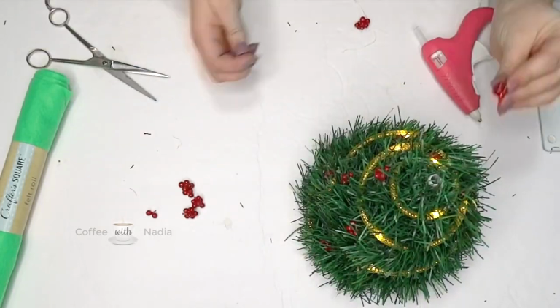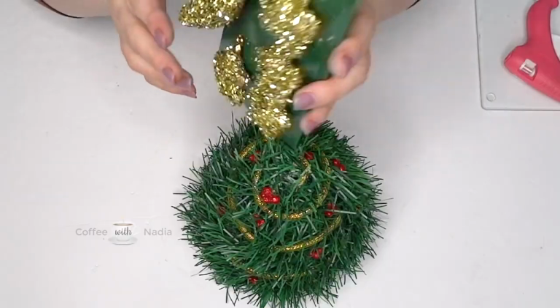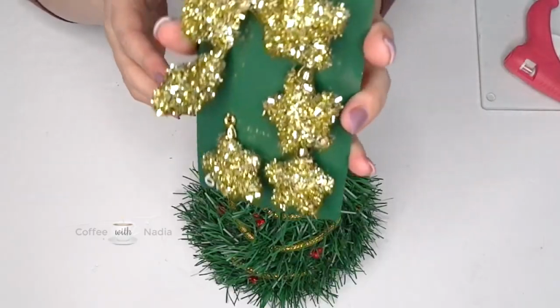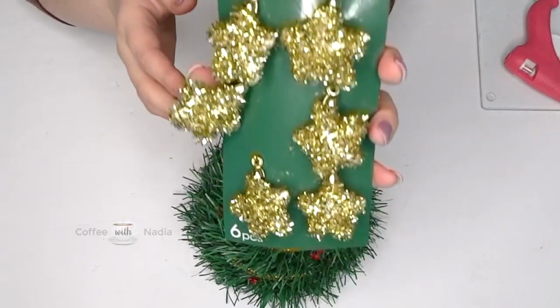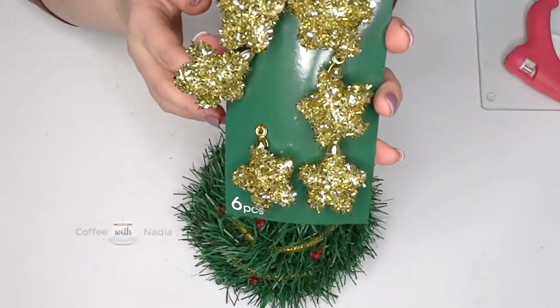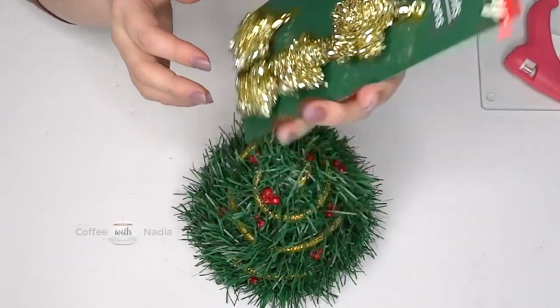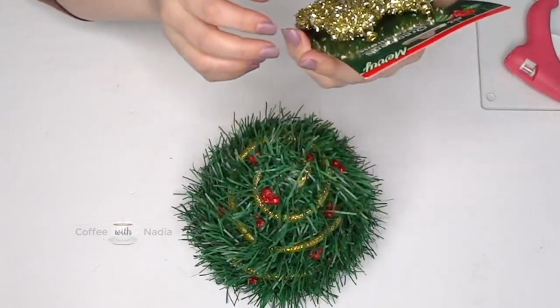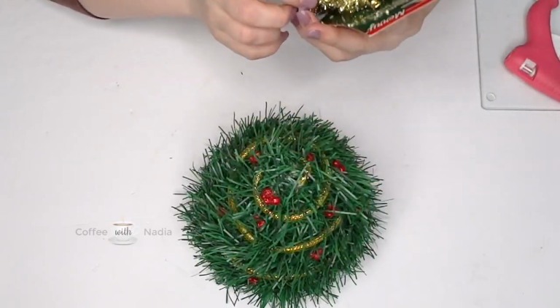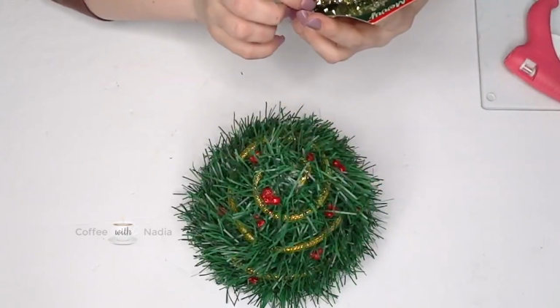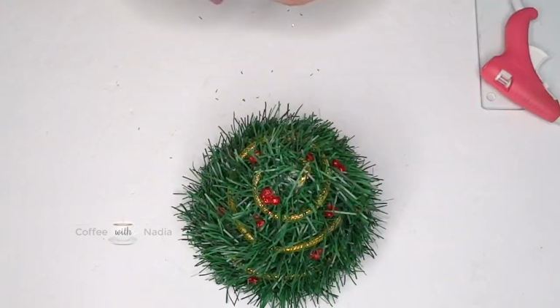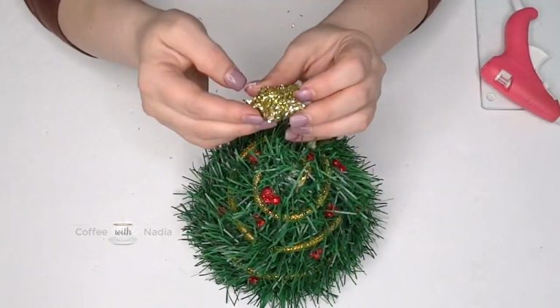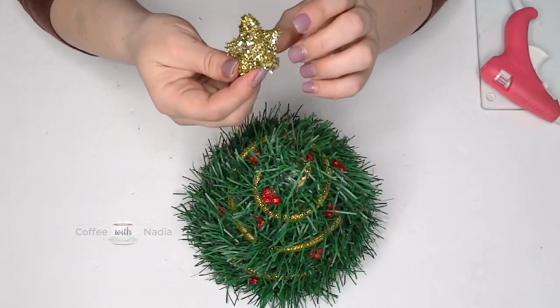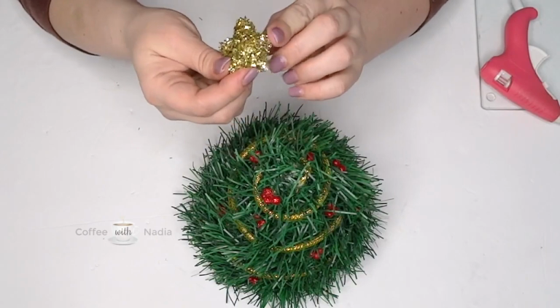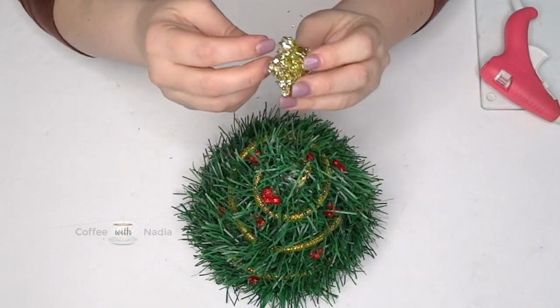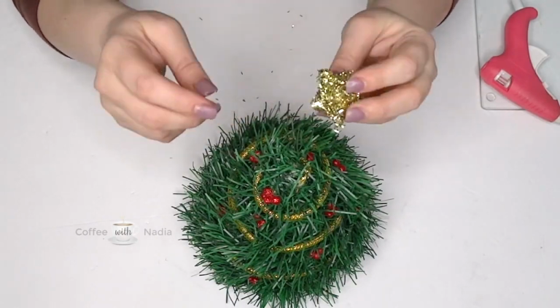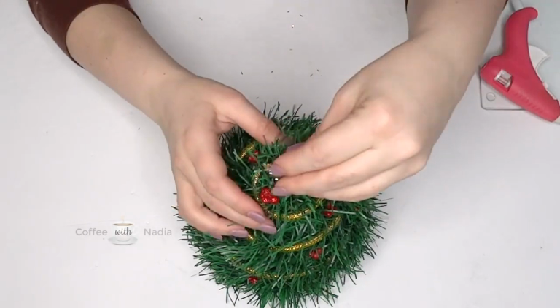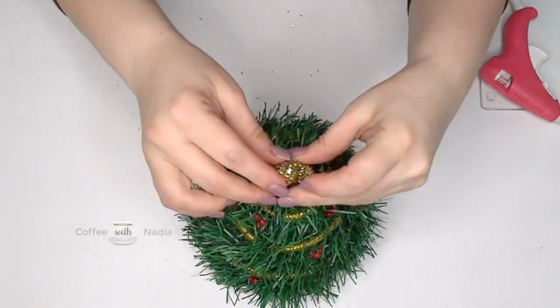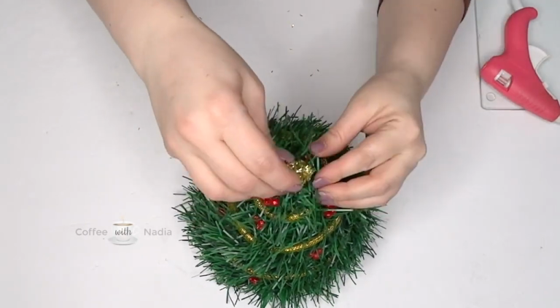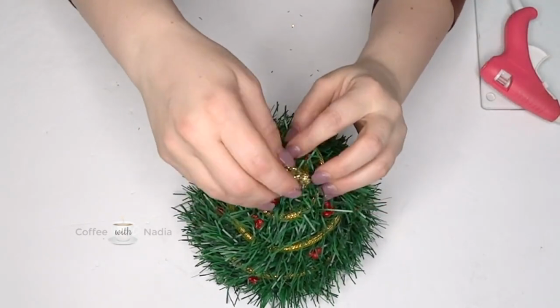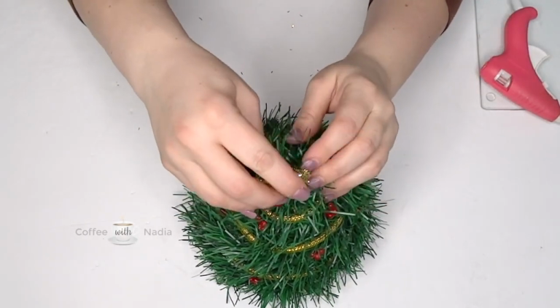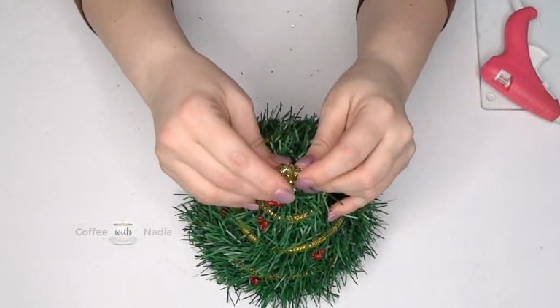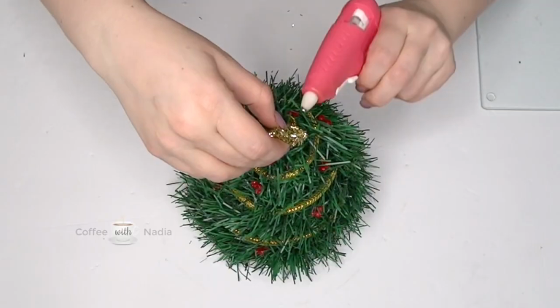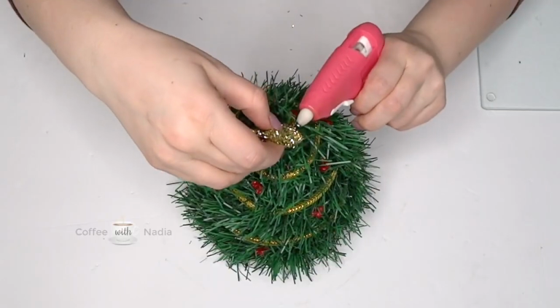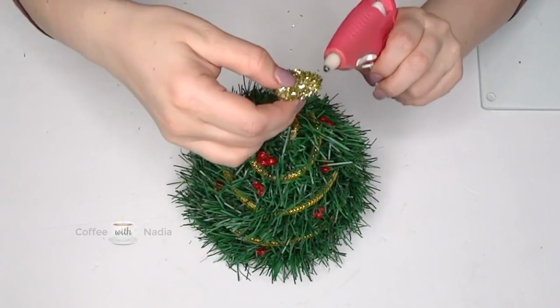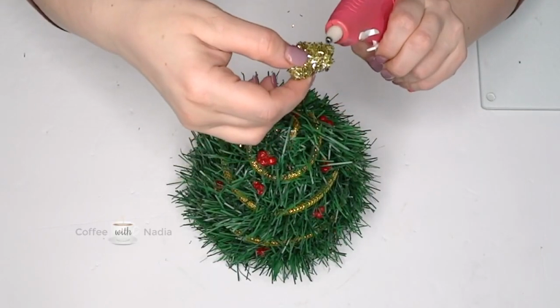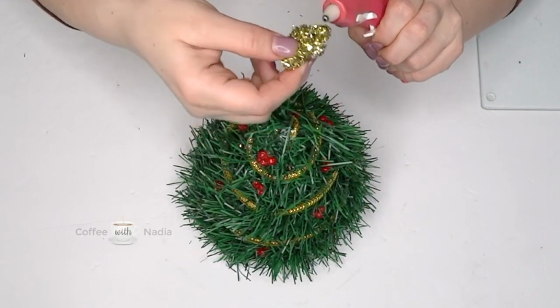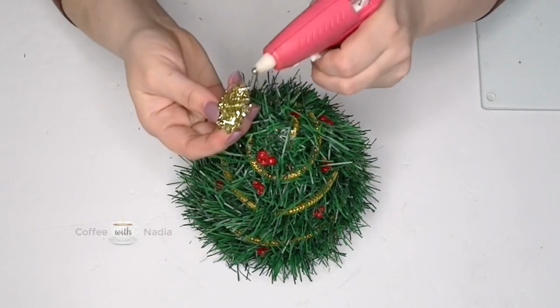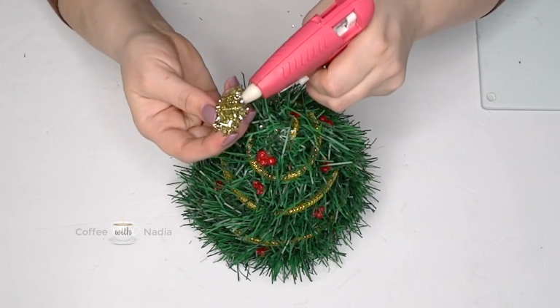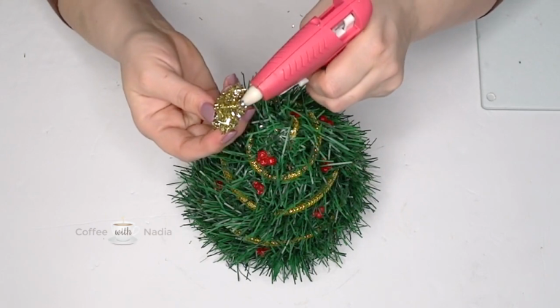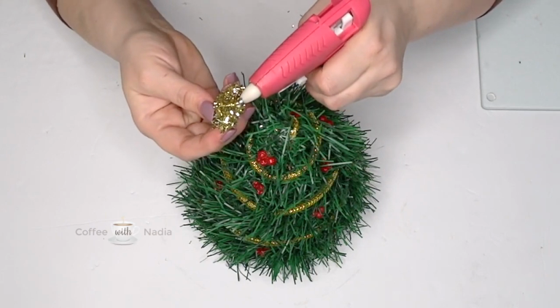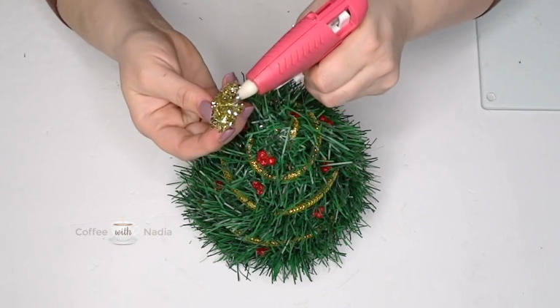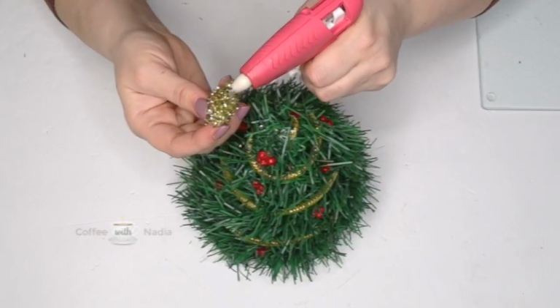For the top of the tree, I'm grabbing this ornament from the dollar store. I'm going to pick the best corner, make sure that faces up, and then just hot glue it in place.